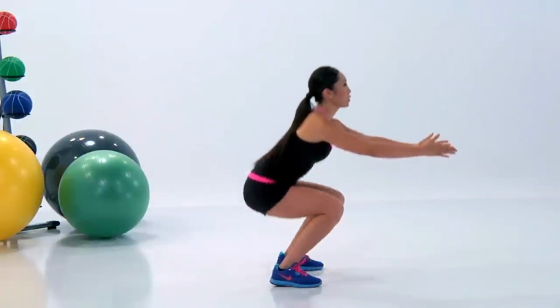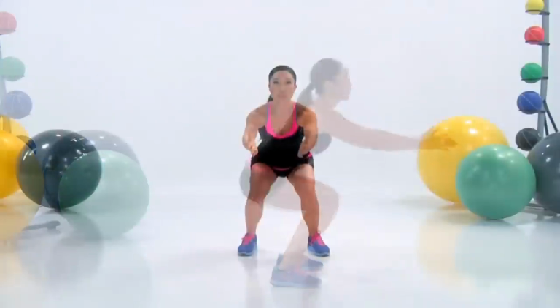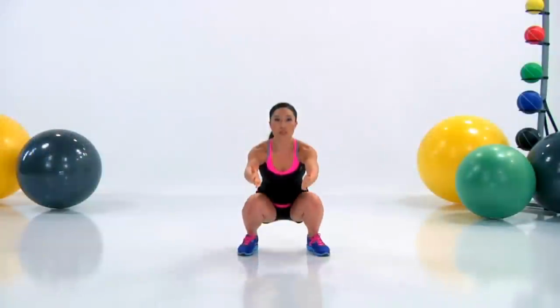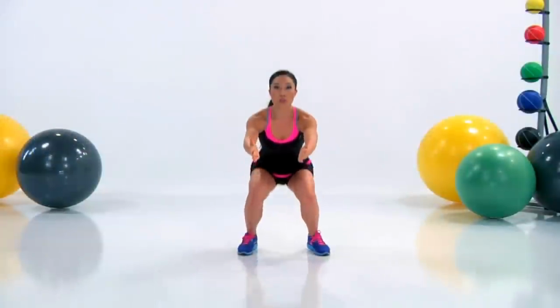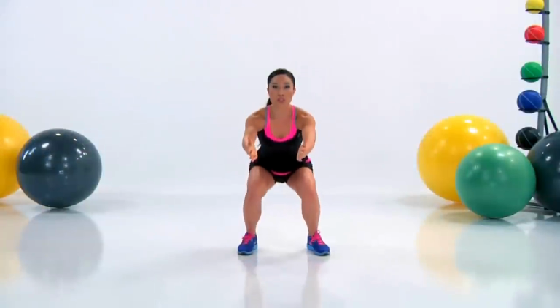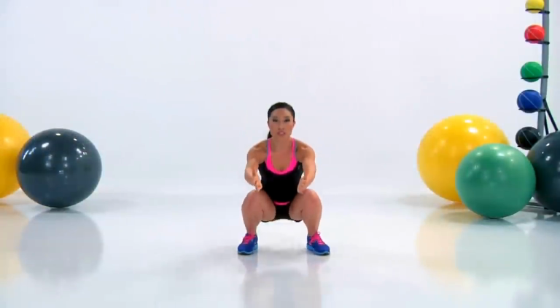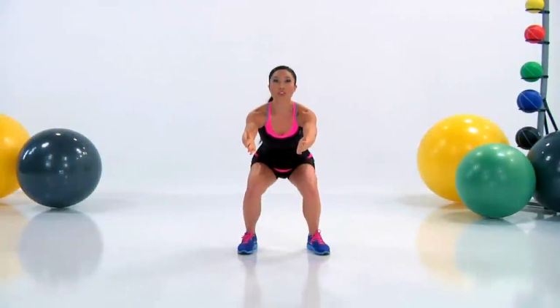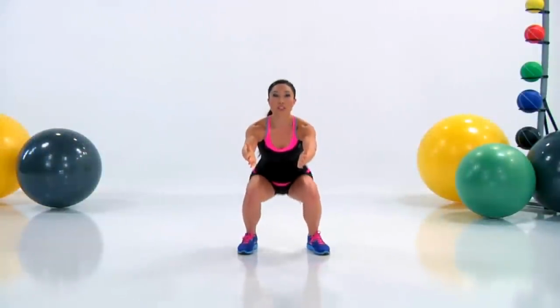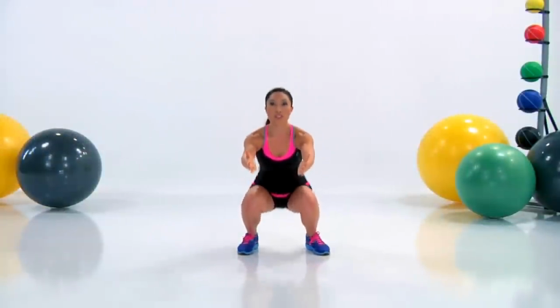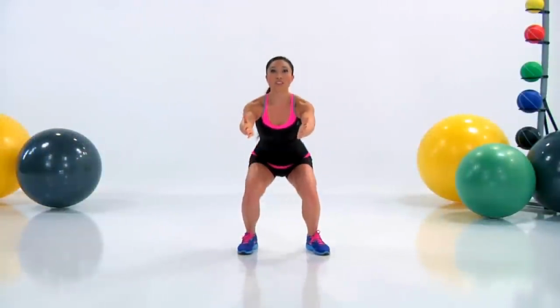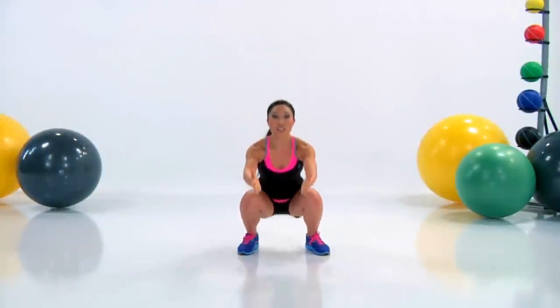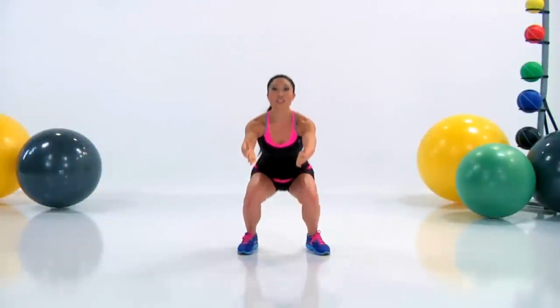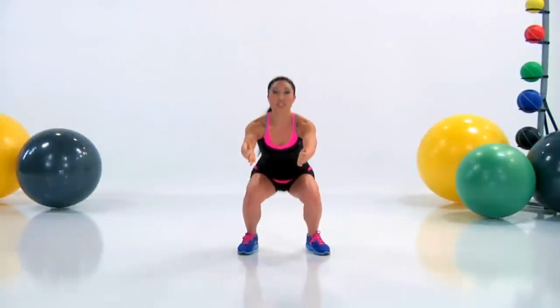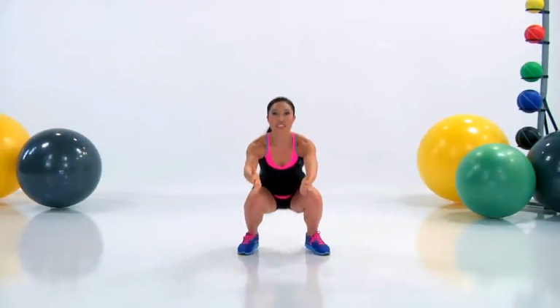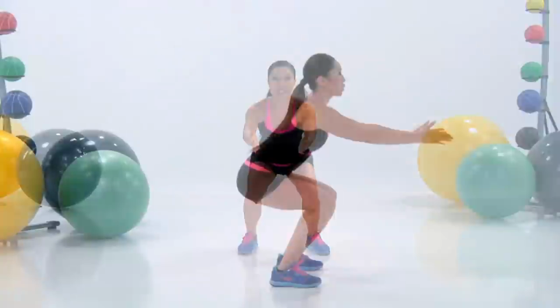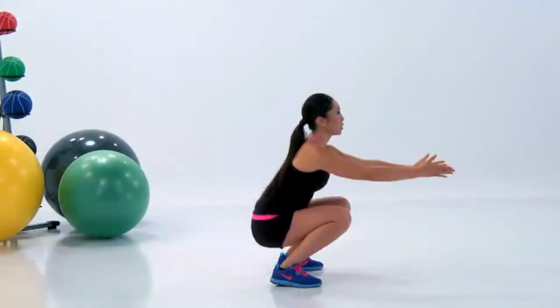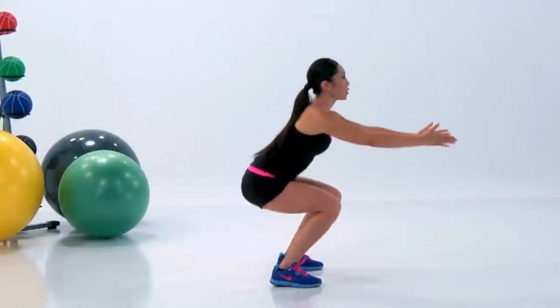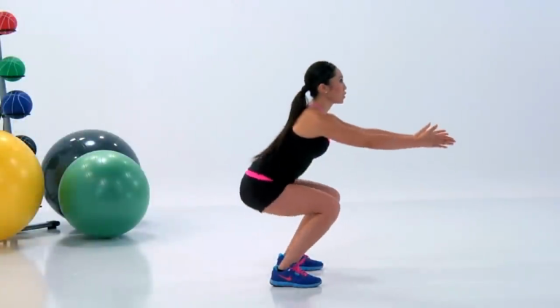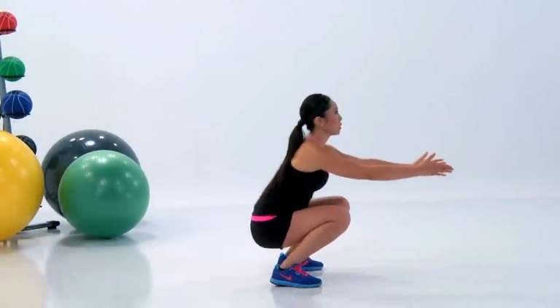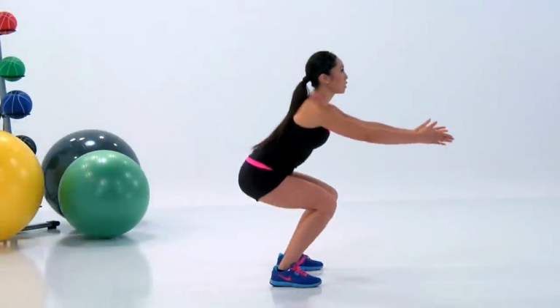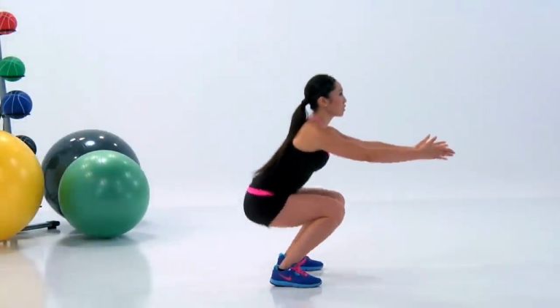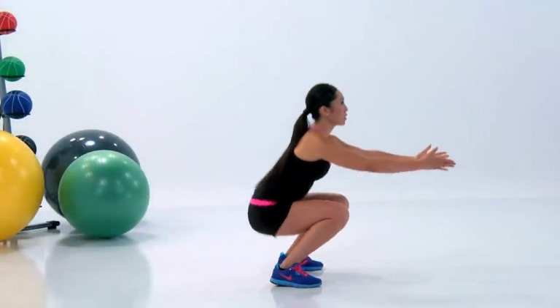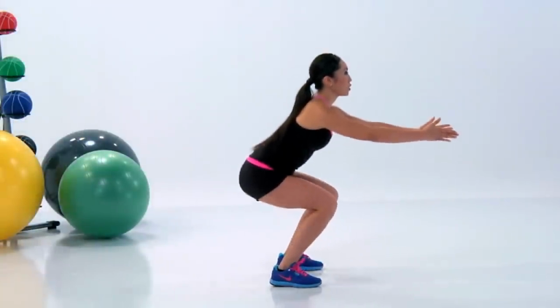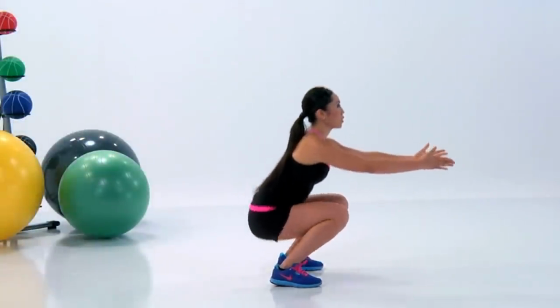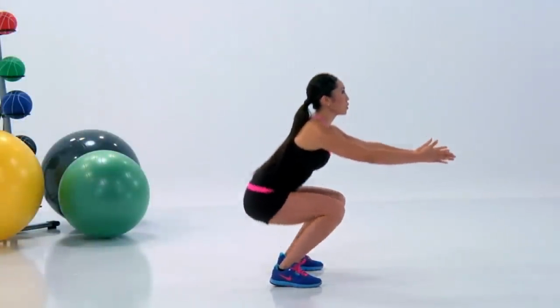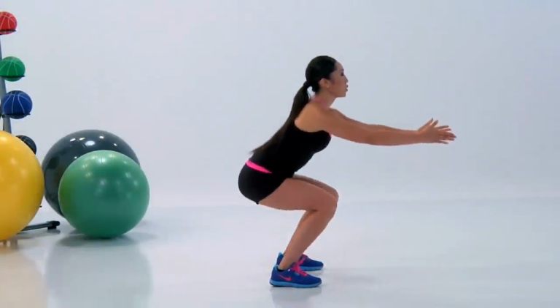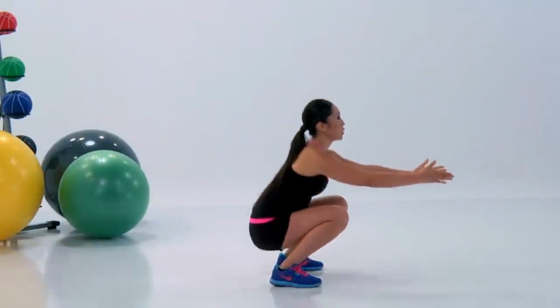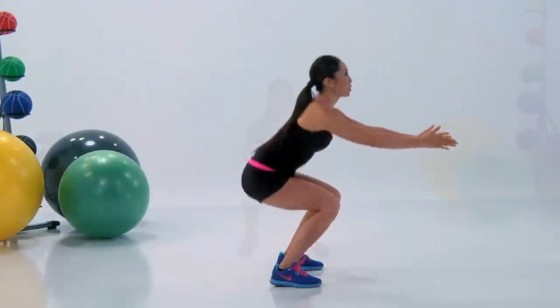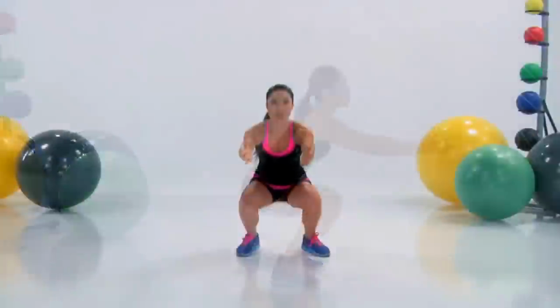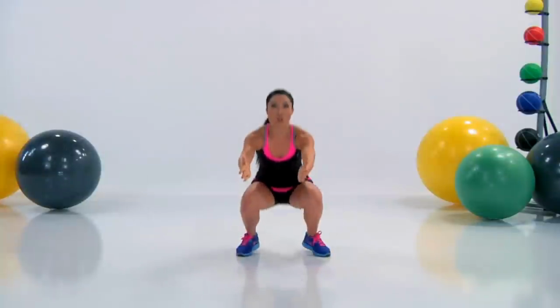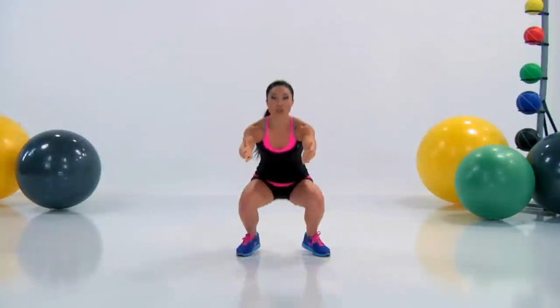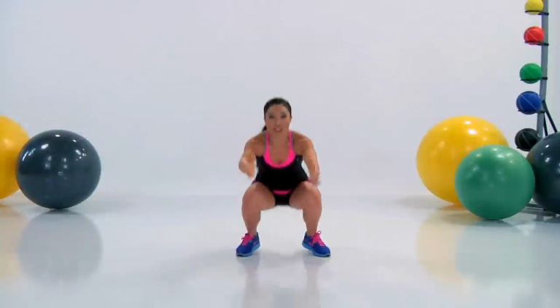Come on, sit low. Breathe — inhale down, exhale up. Come on guys, let it burn. You like that burn. Push through the heels, you've got this.